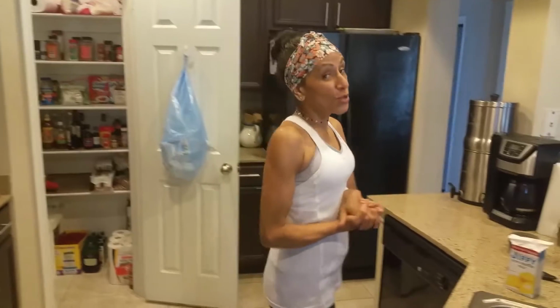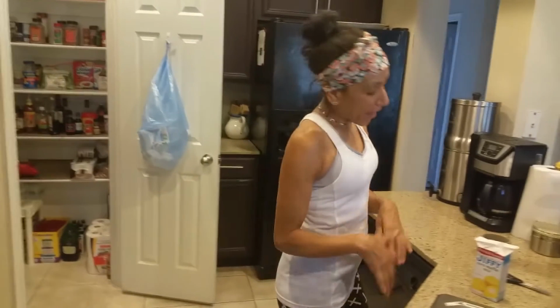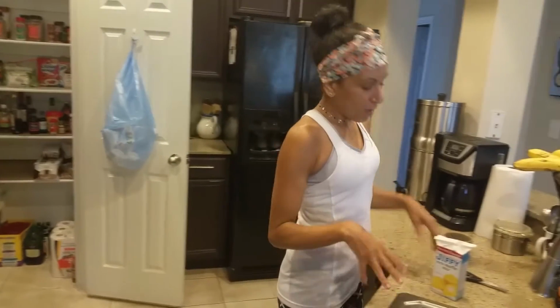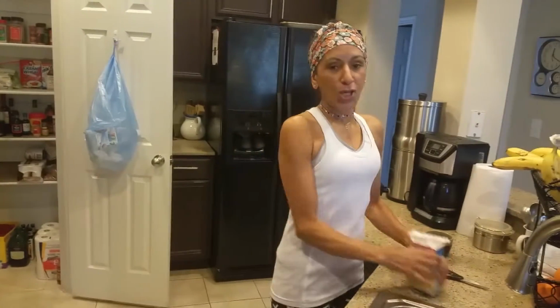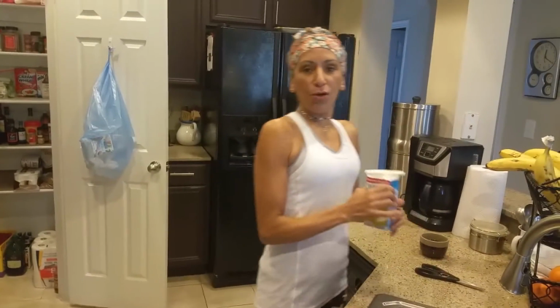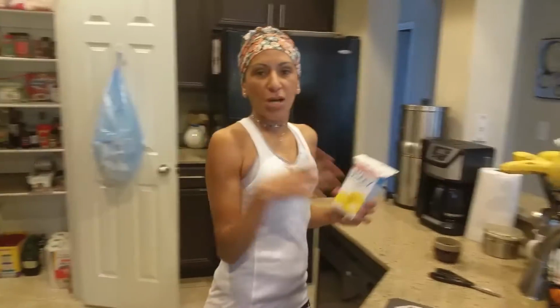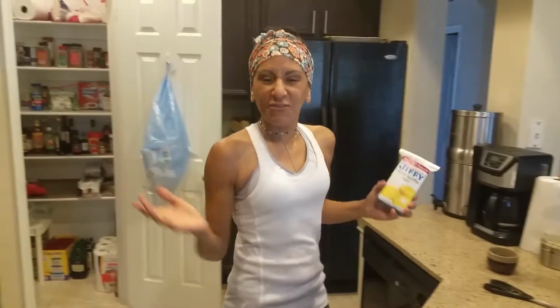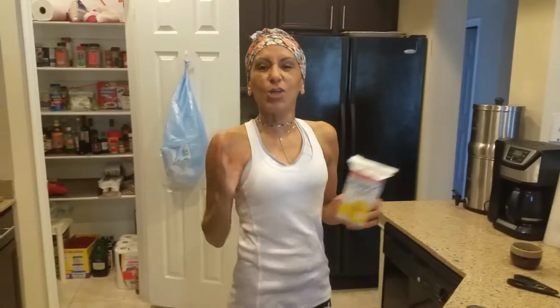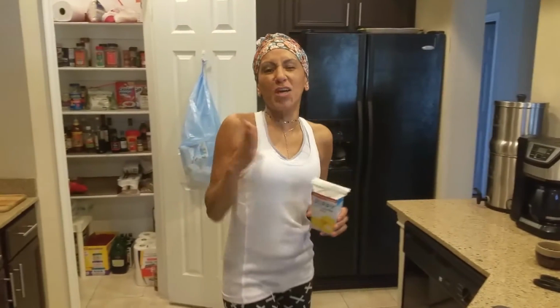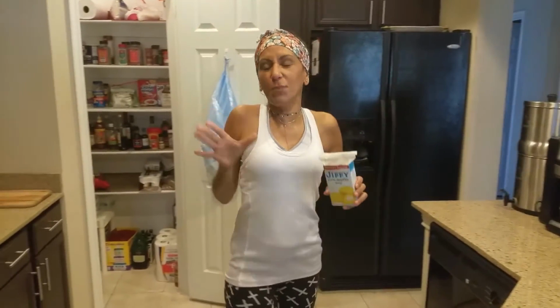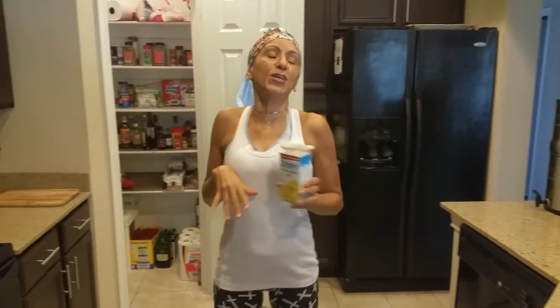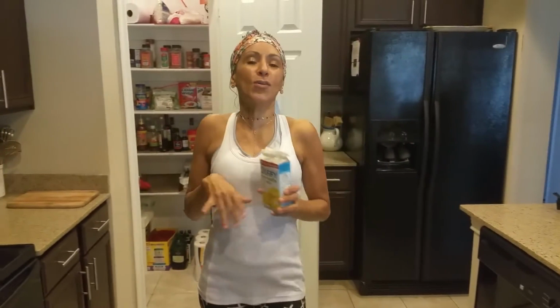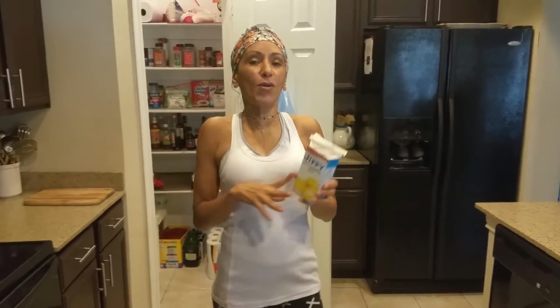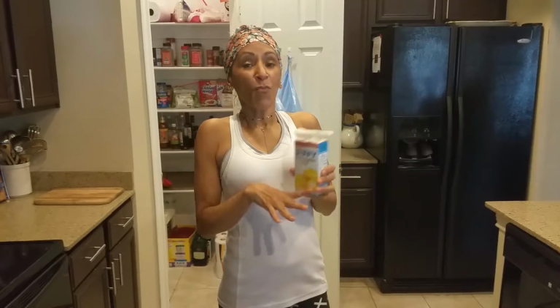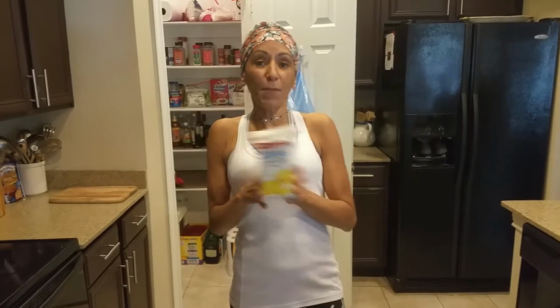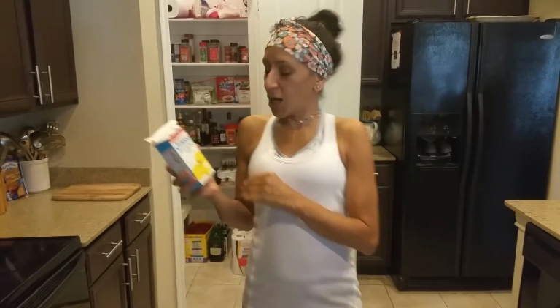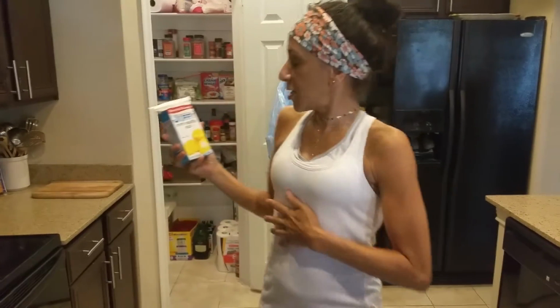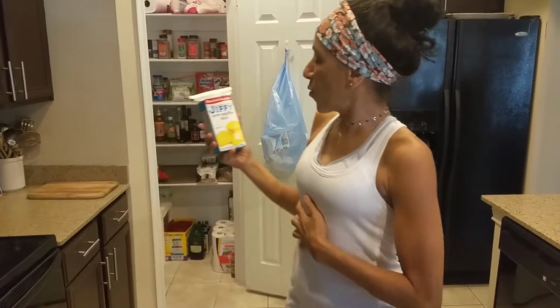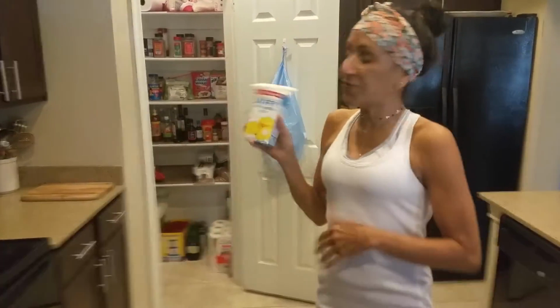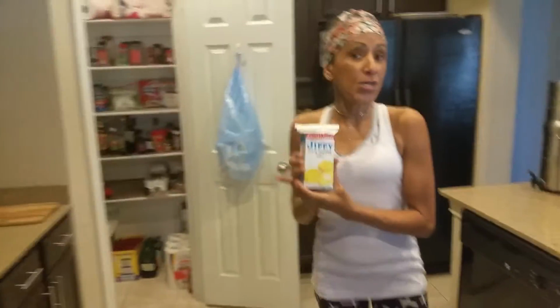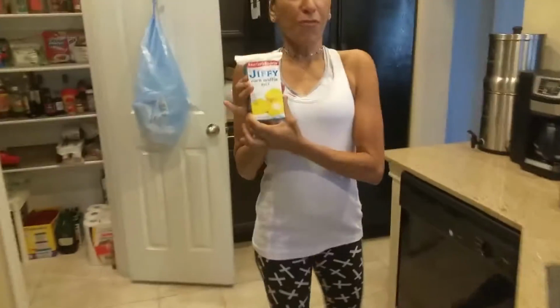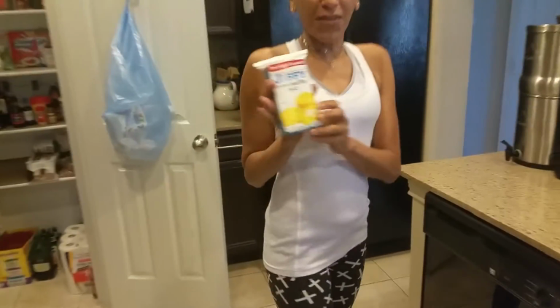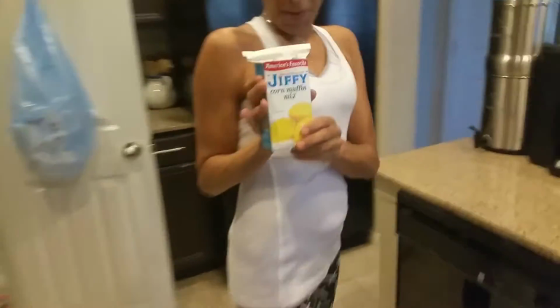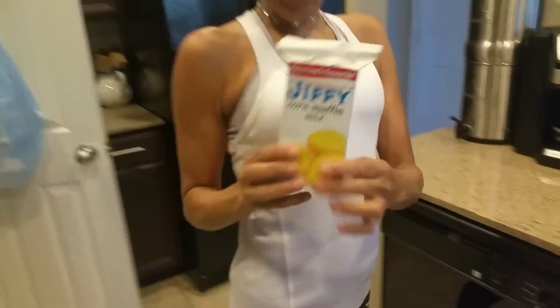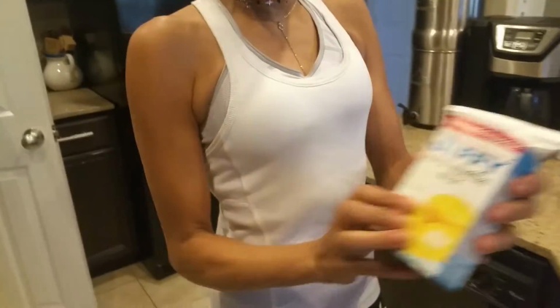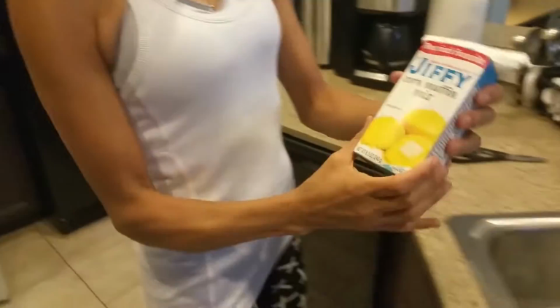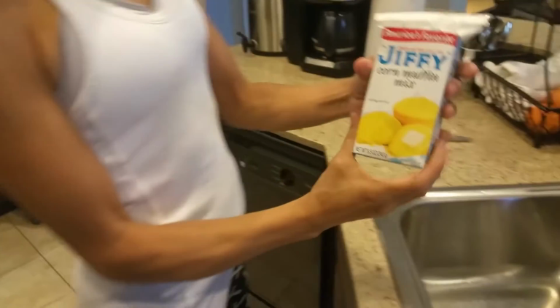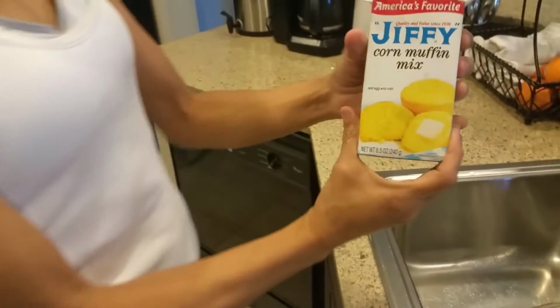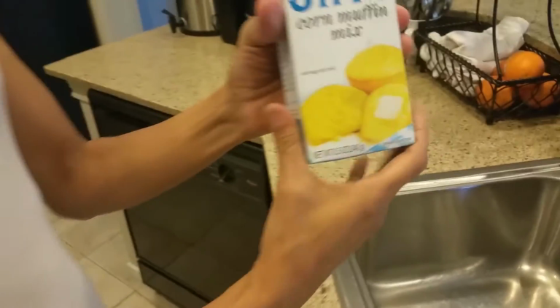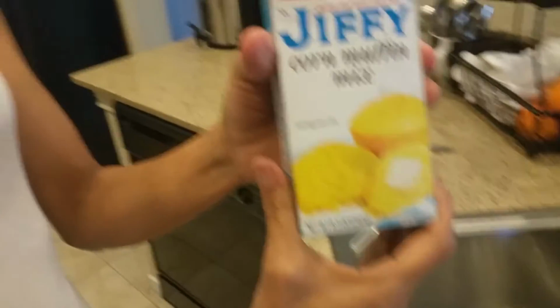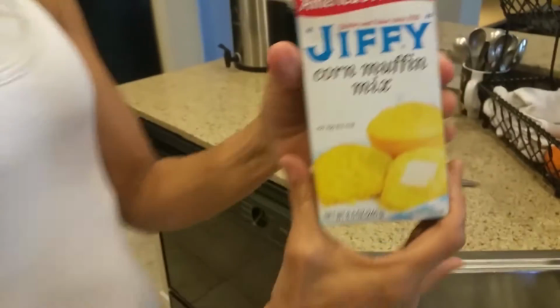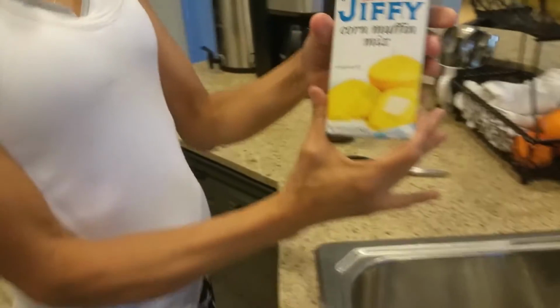So today, I want to make — because I wasn't feeling good this week, a little under the weather — we're going to make some corn muffins. What kind of corn muffins? From a little box. It's just Jiffy corn muffins.